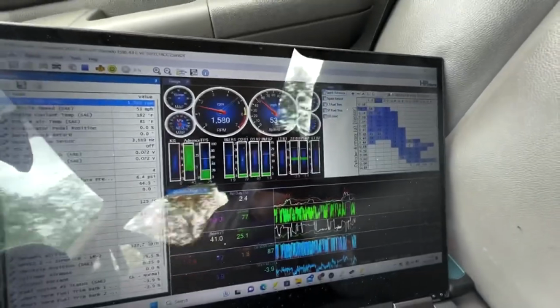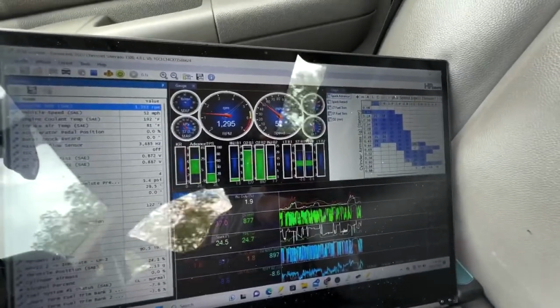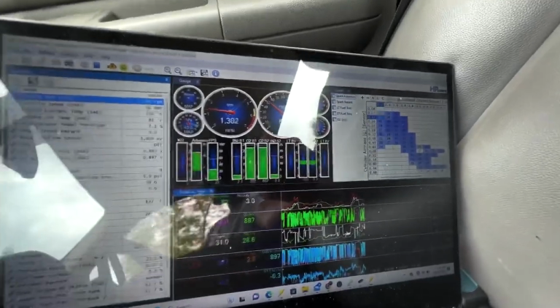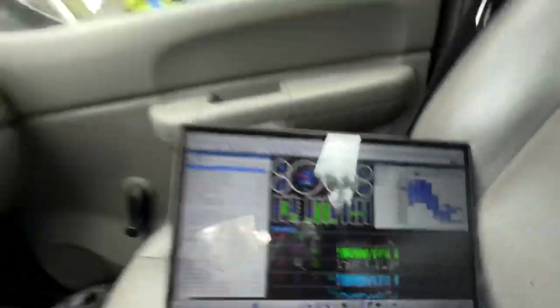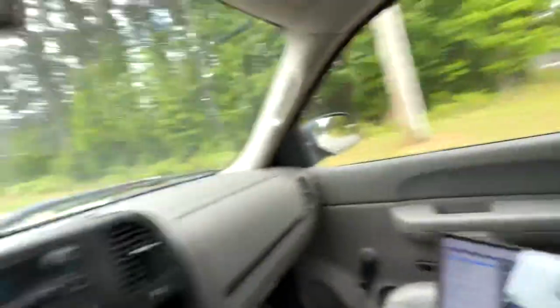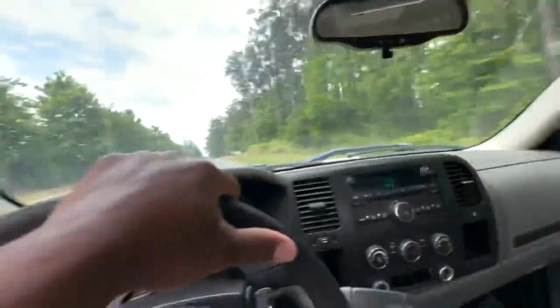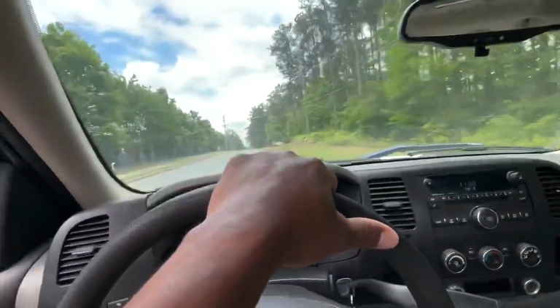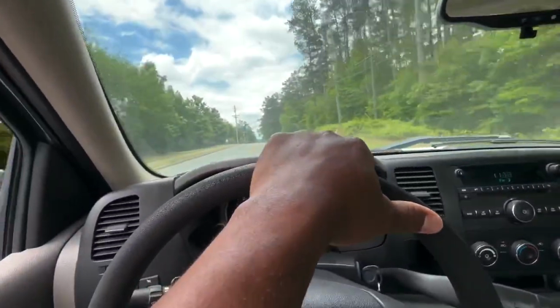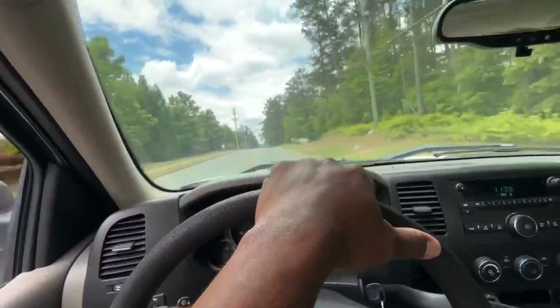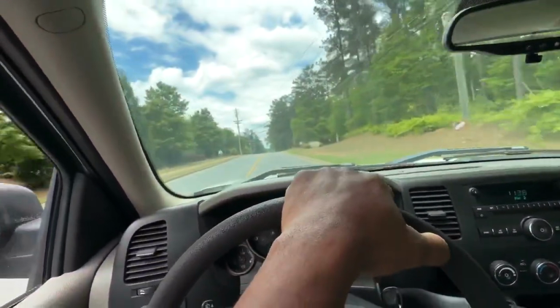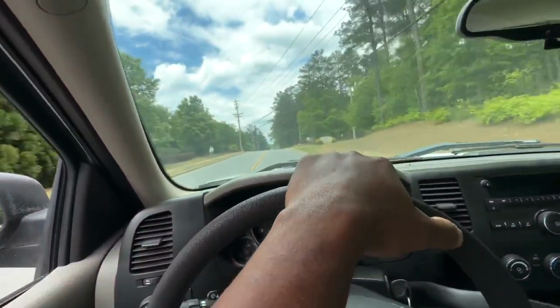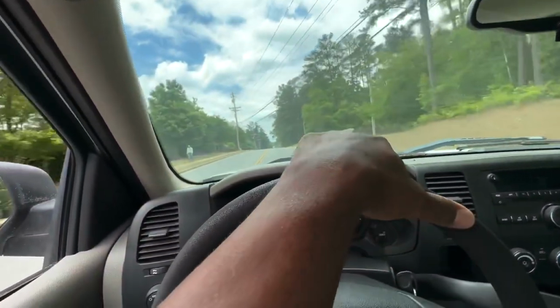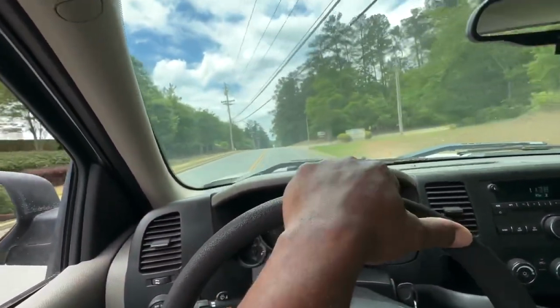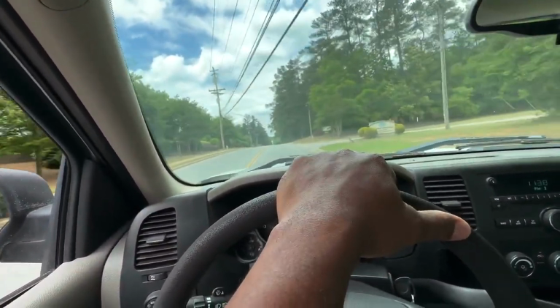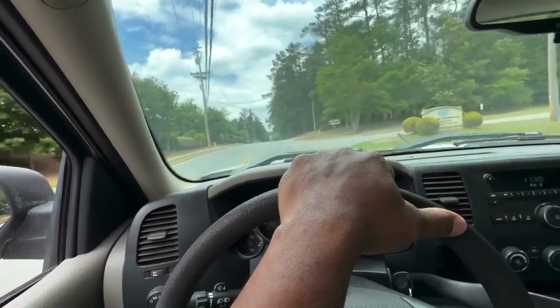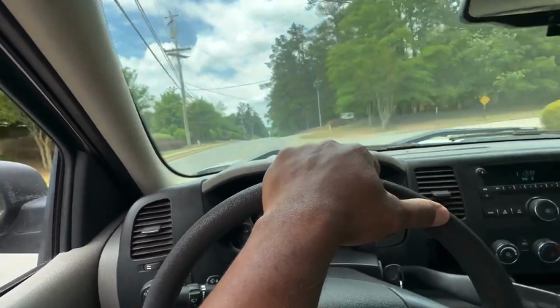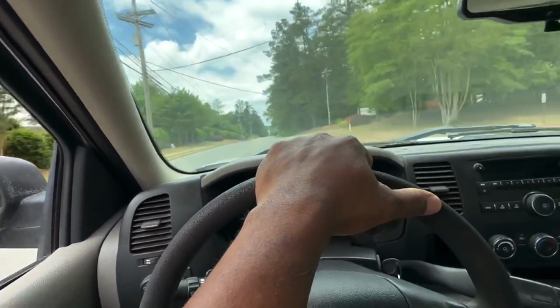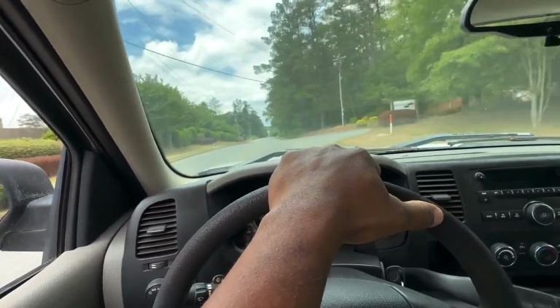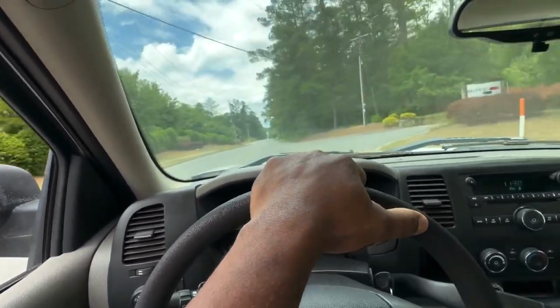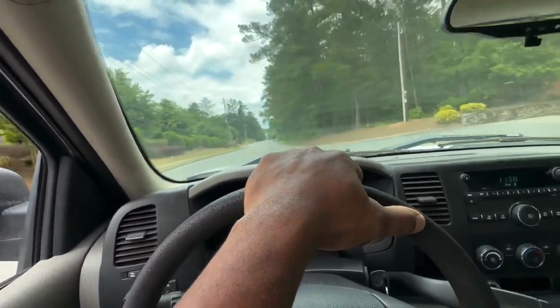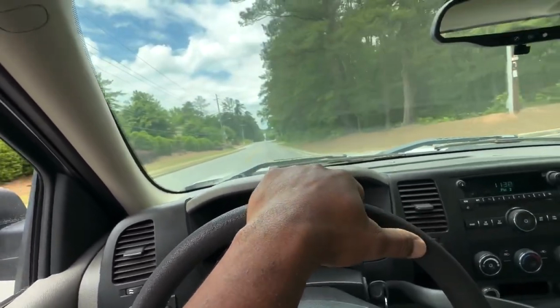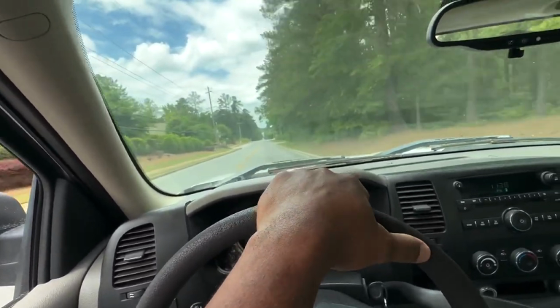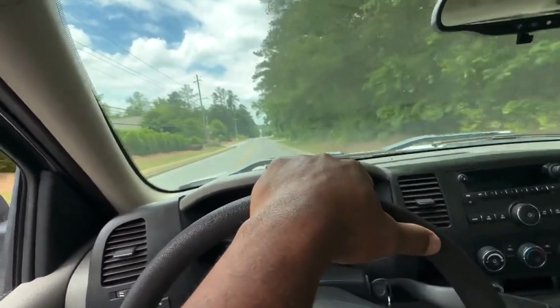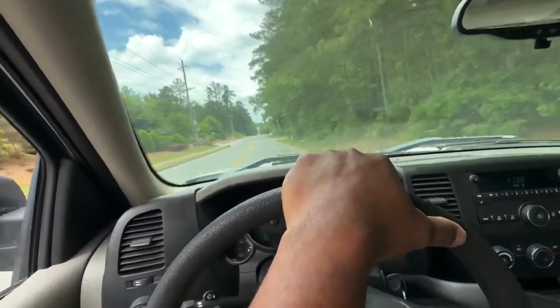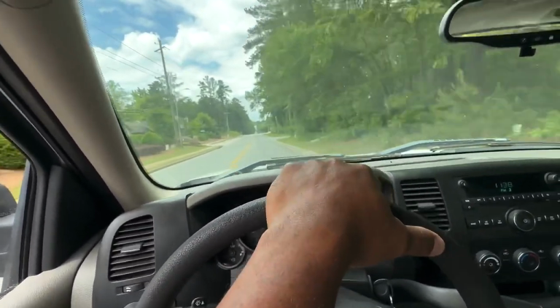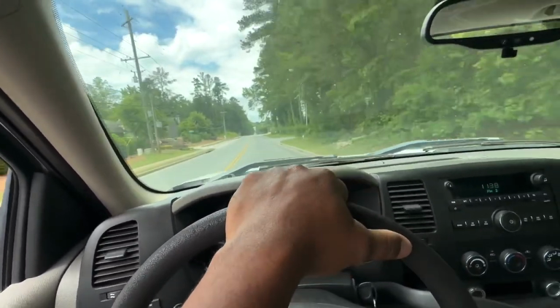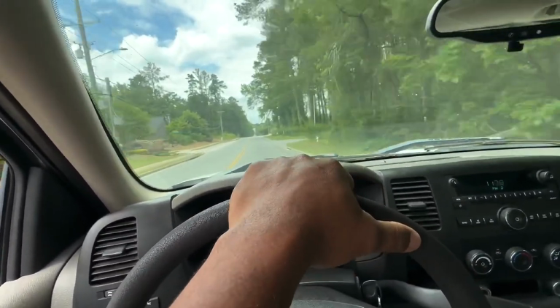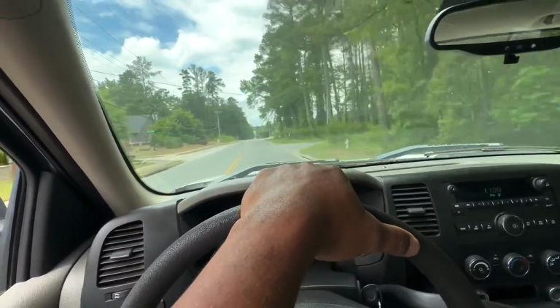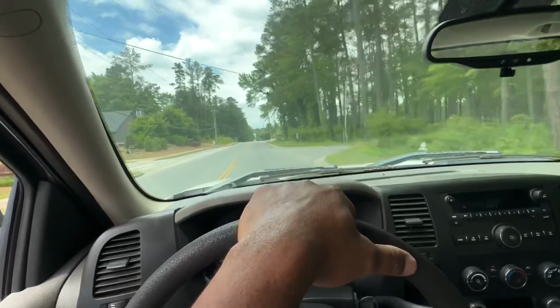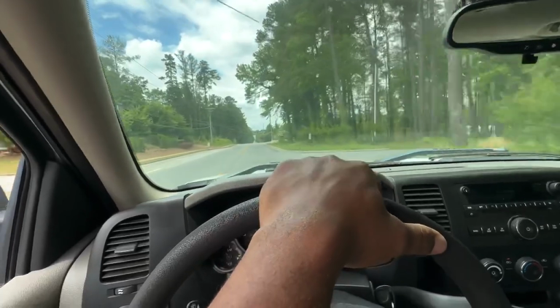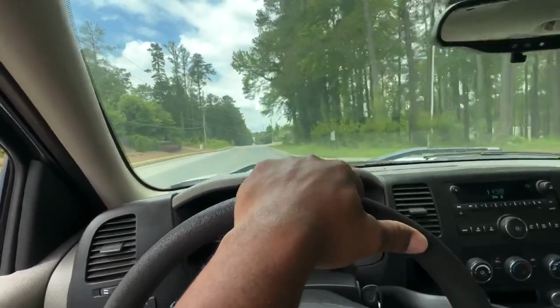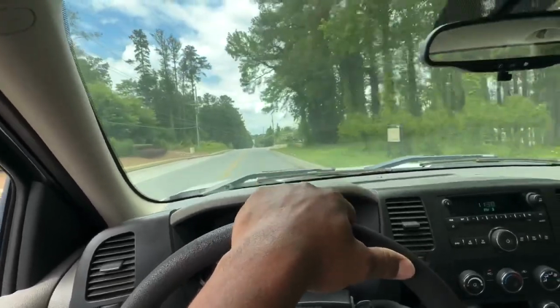Fuel trim looks nice. I'm going to let it sit for about 10 to 15 minutes, let her heat soak a little bit, check the startup, and if that checks out good then she's good to go.